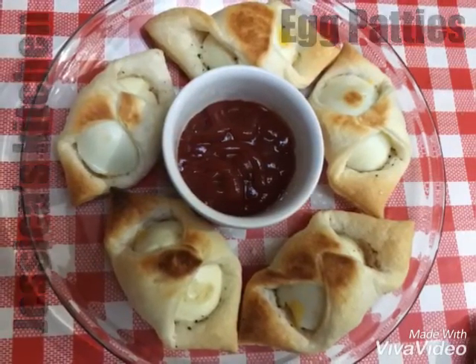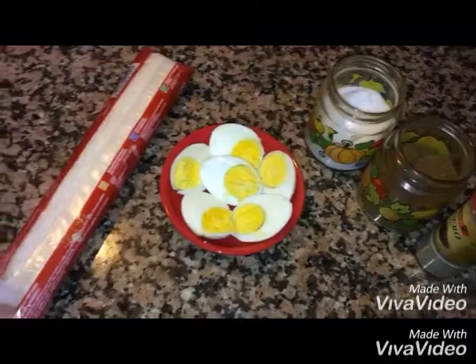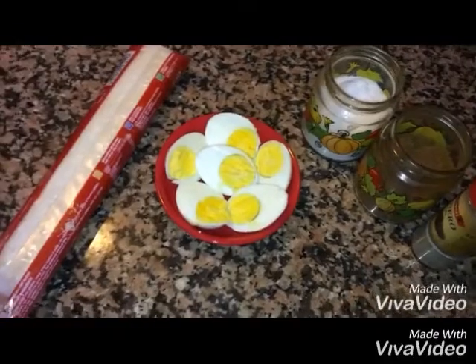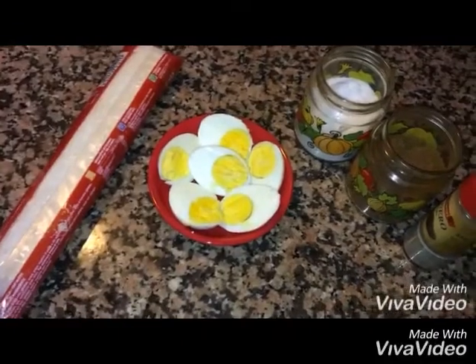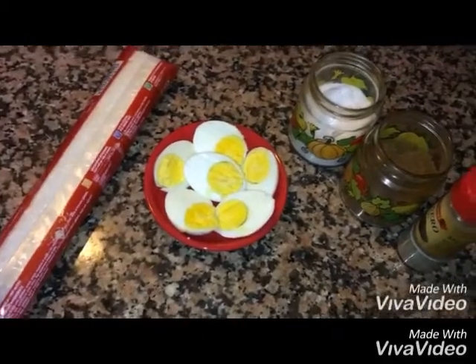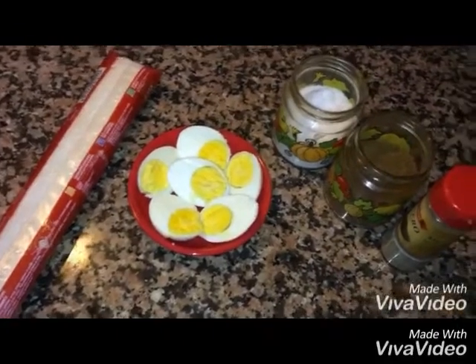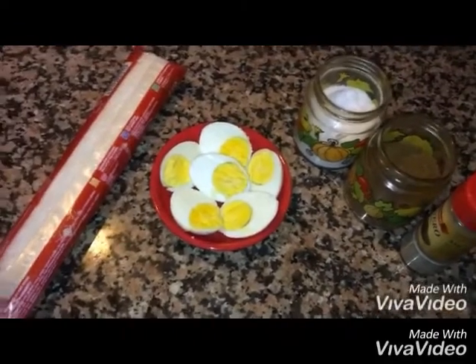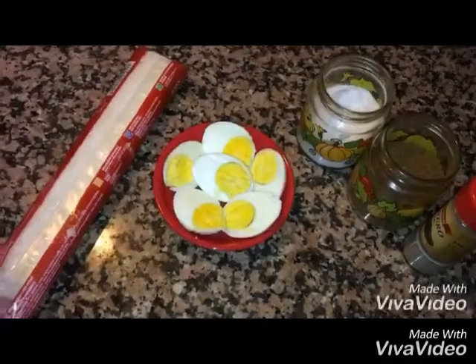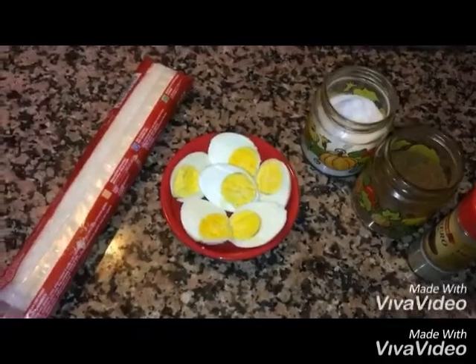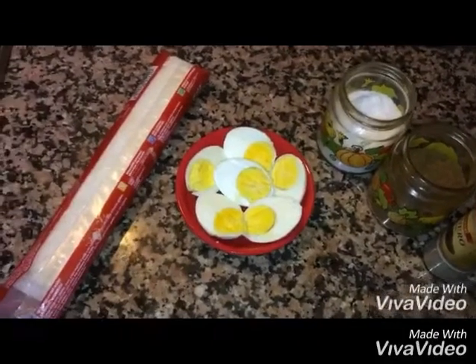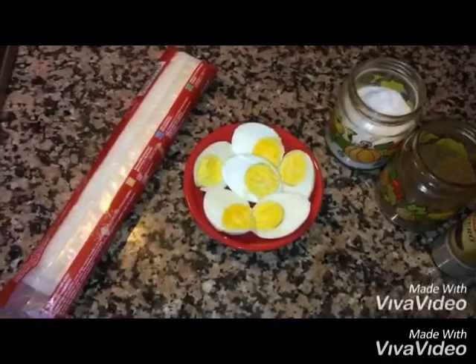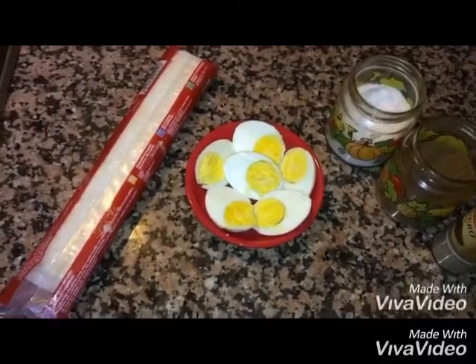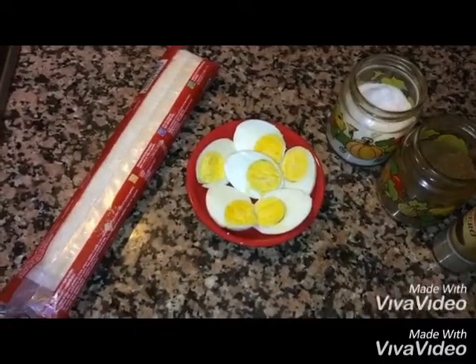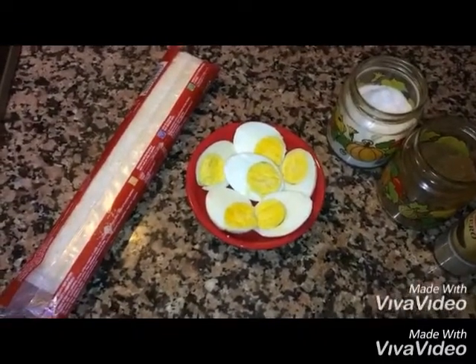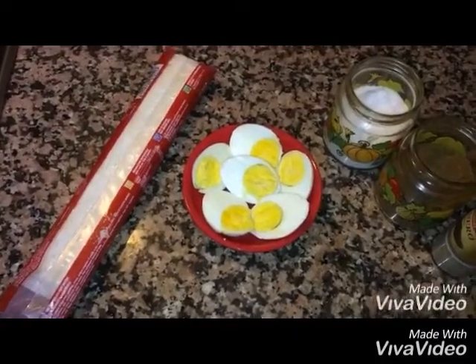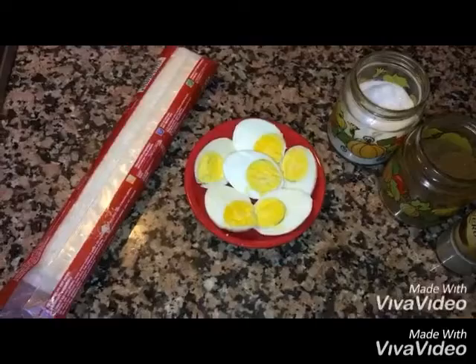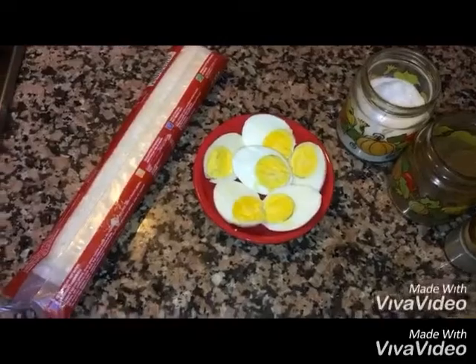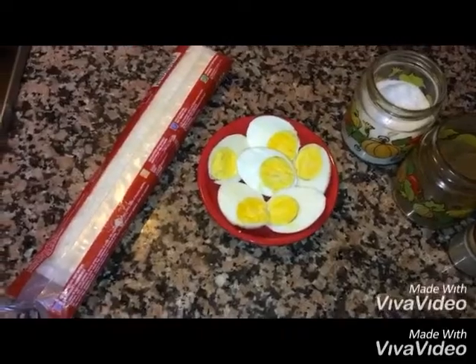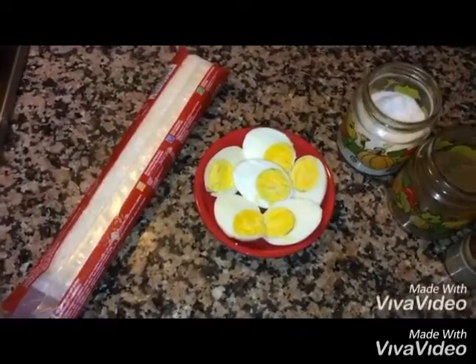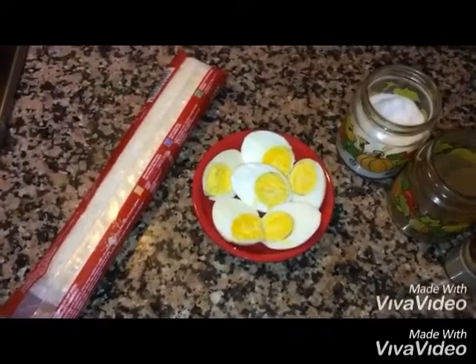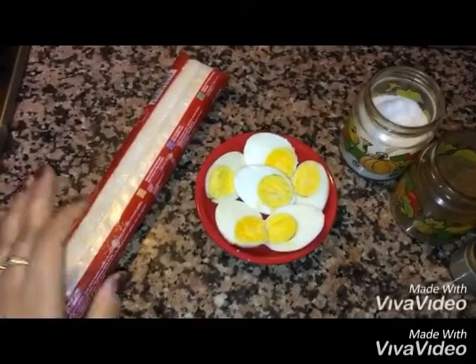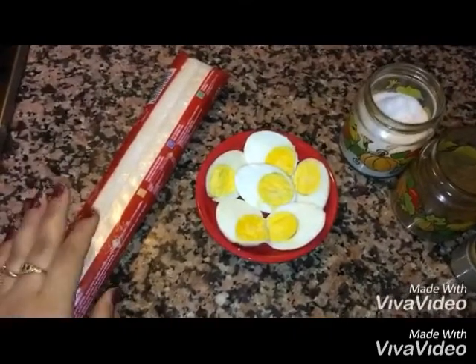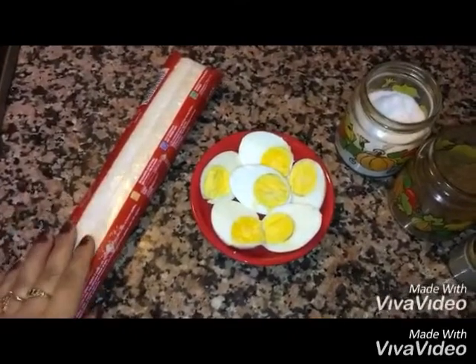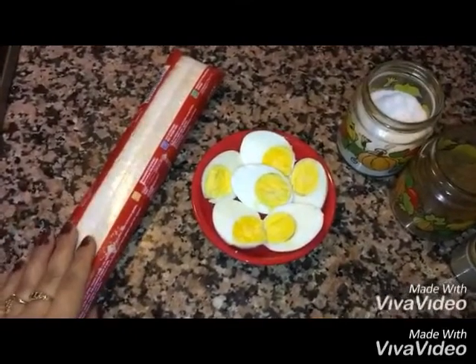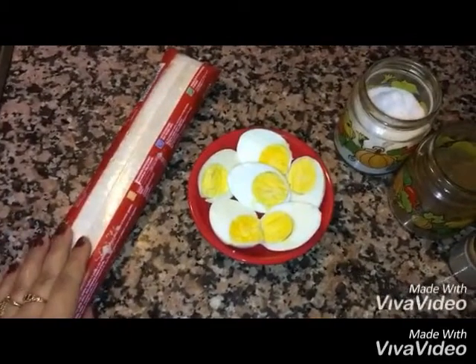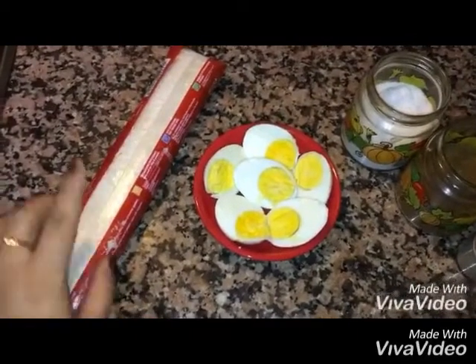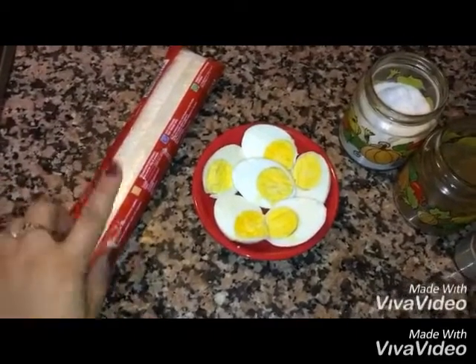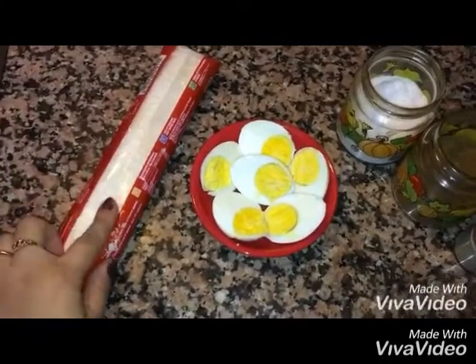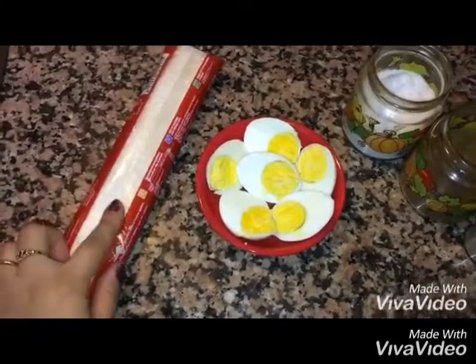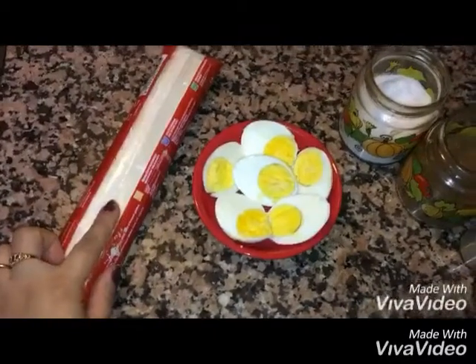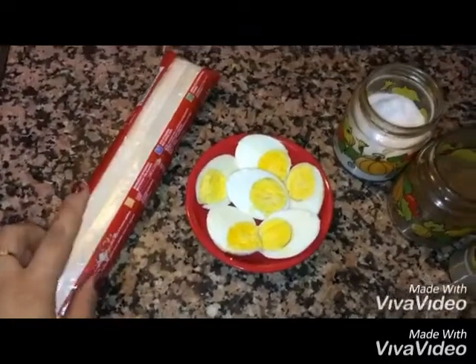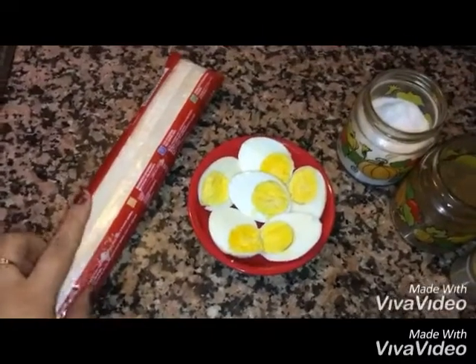Hello friends, welcome to Jessica's Kitchen. Today we are making egg patties — egg puff patties. First we will take a puff pastry sheet.